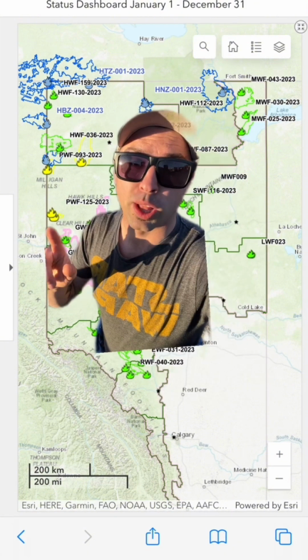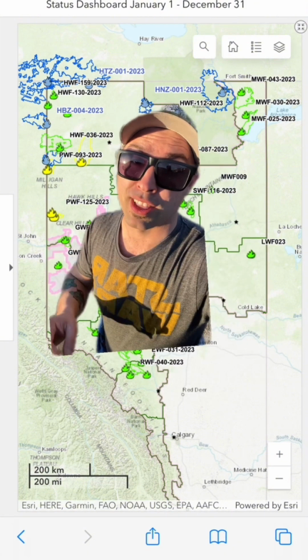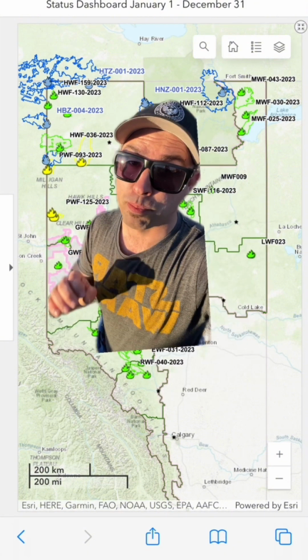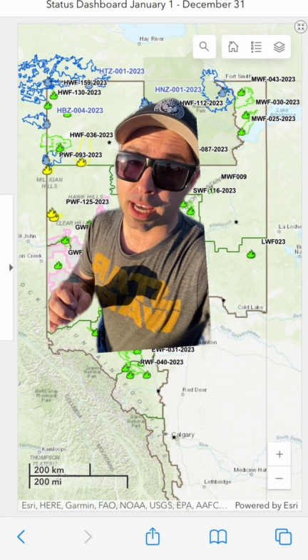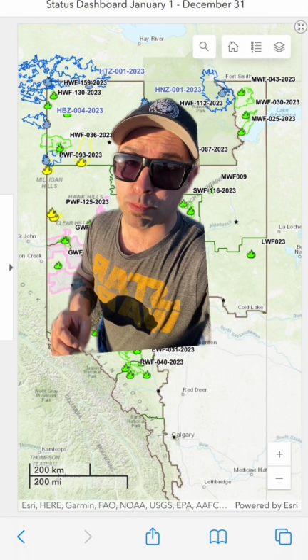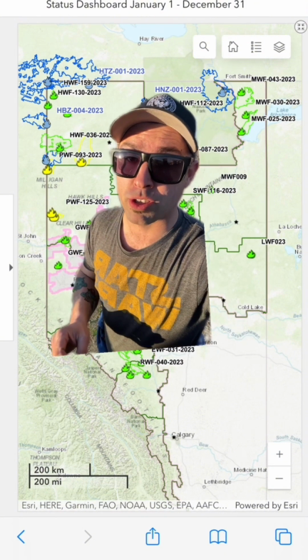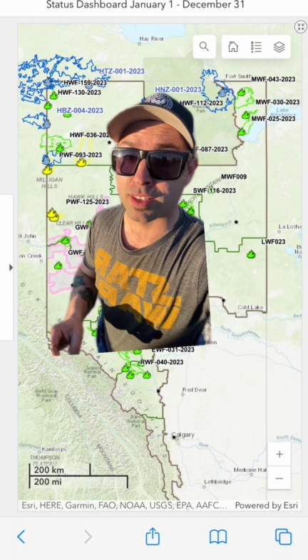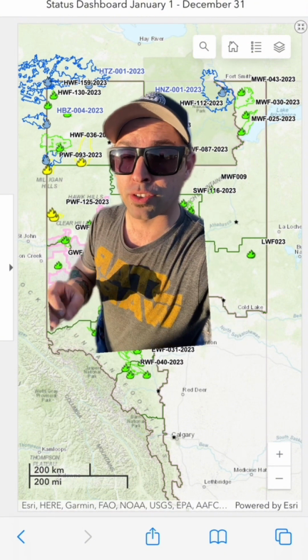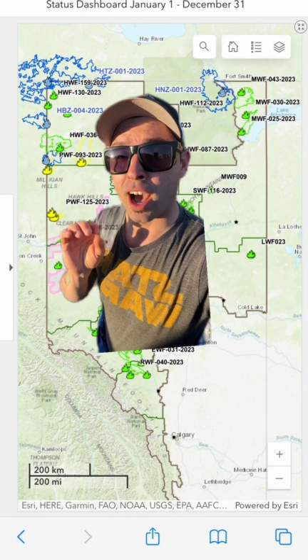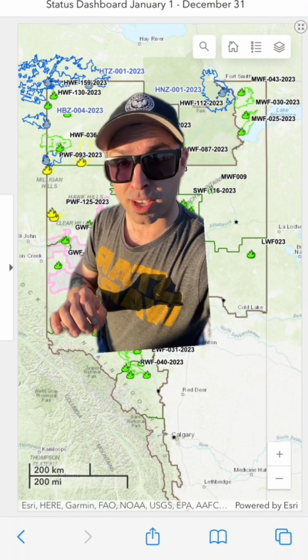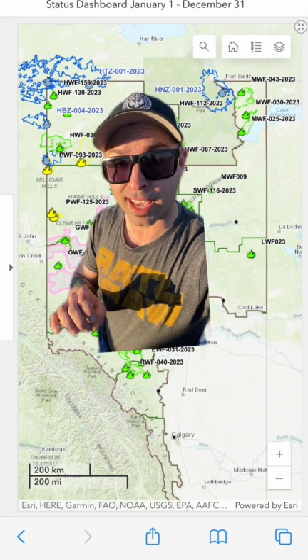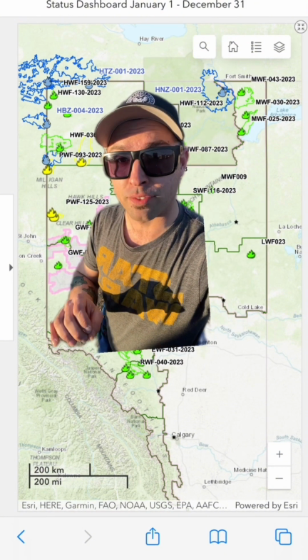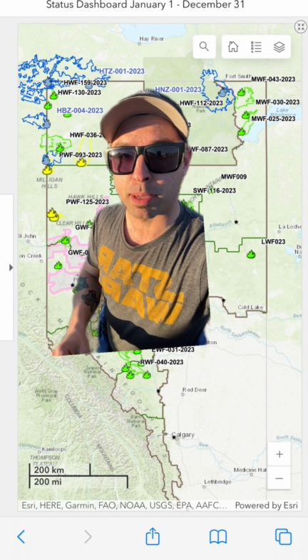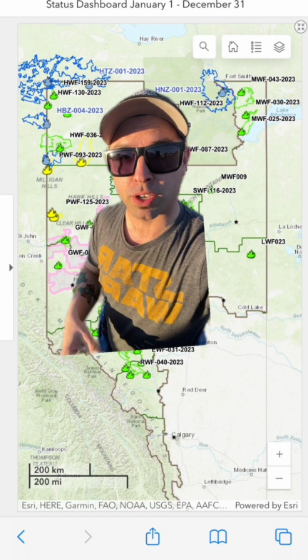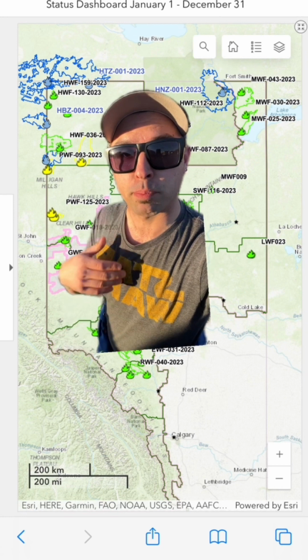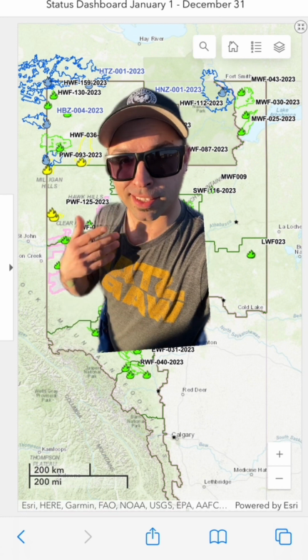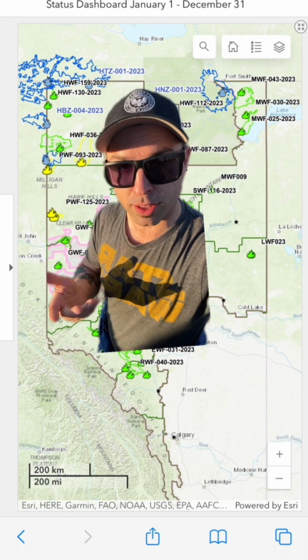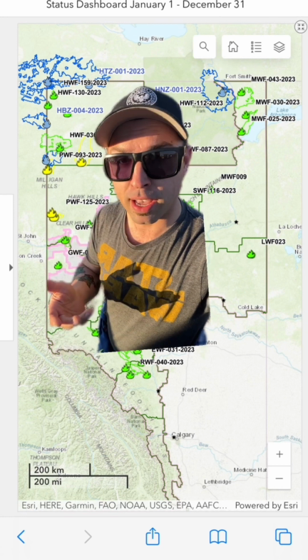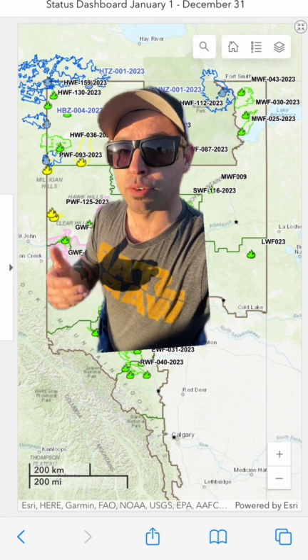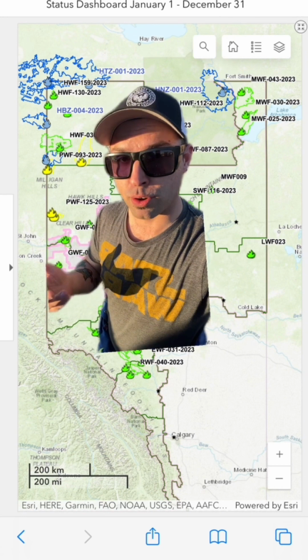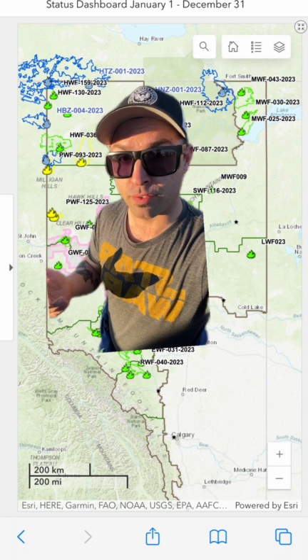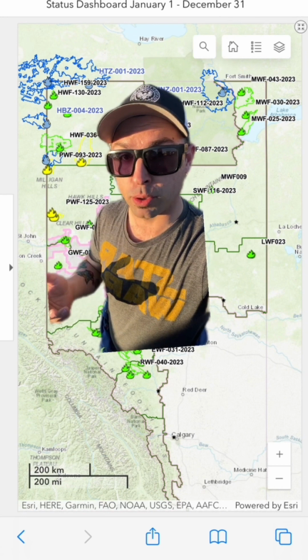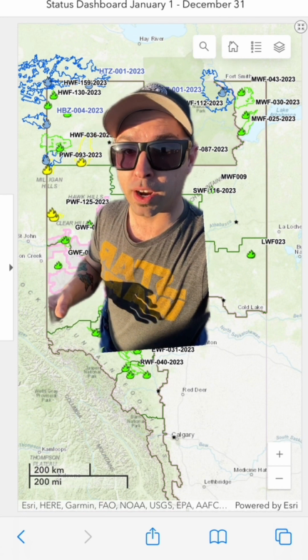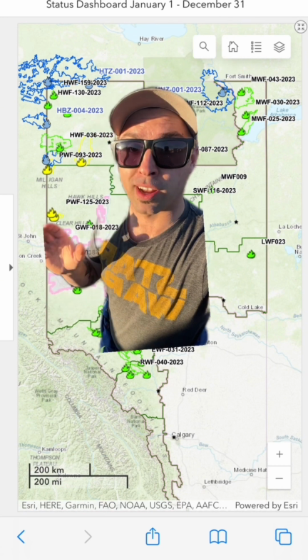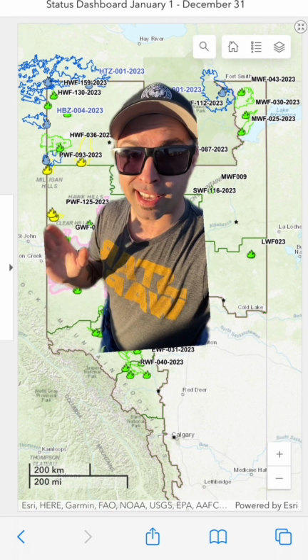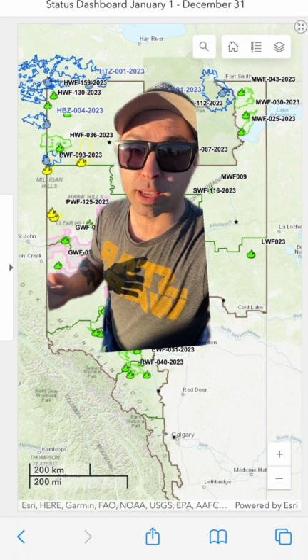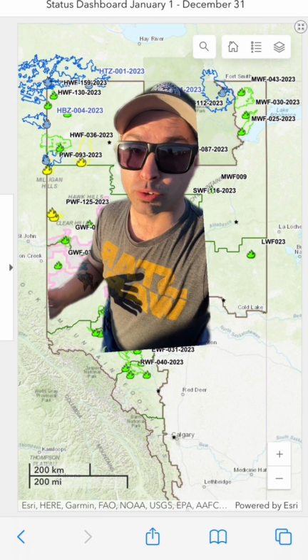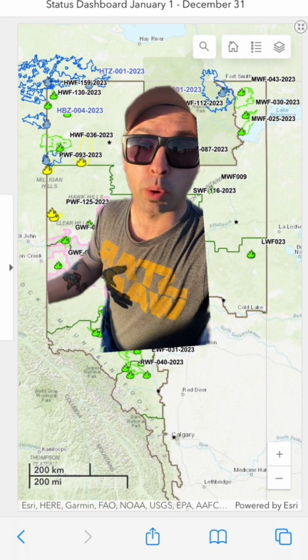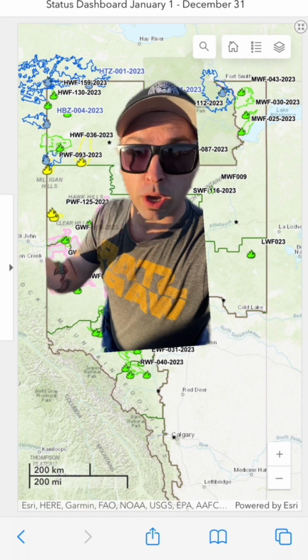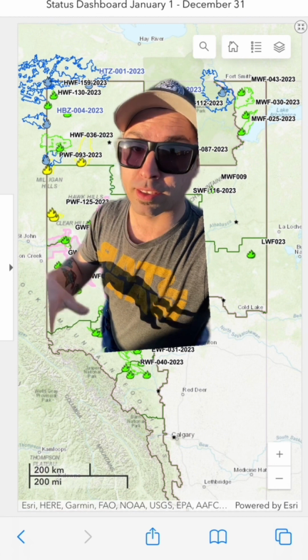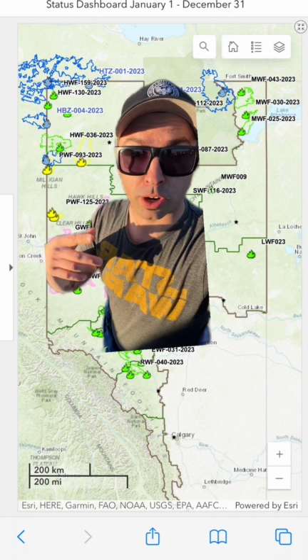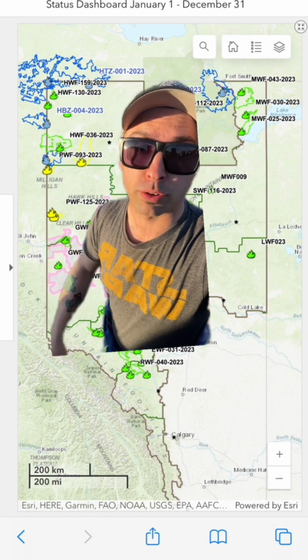Yellow stands for being held, which basically just means that the fire is not 100% contained as of yet, but given the current predicted weather and resources available, the fire is not anticipated to grow beyond its current boundaries.